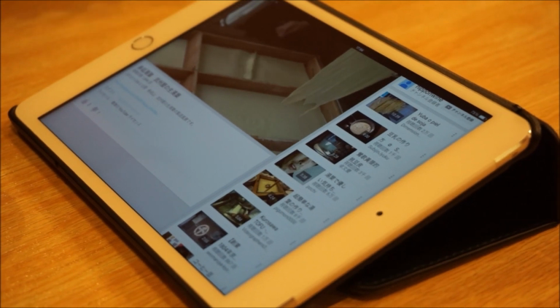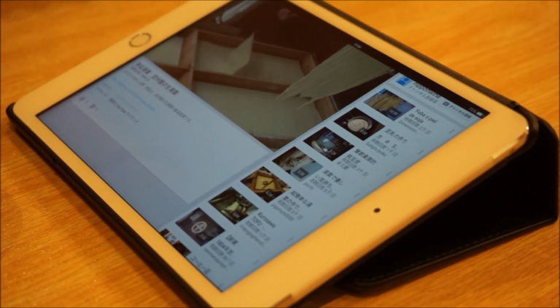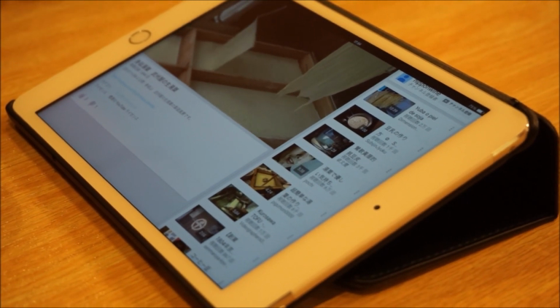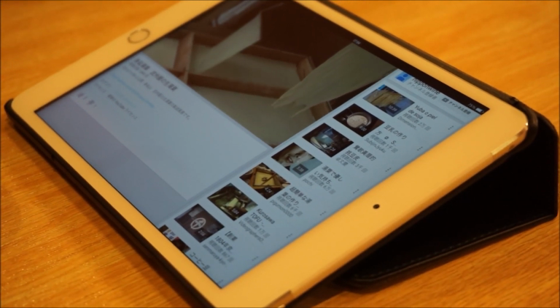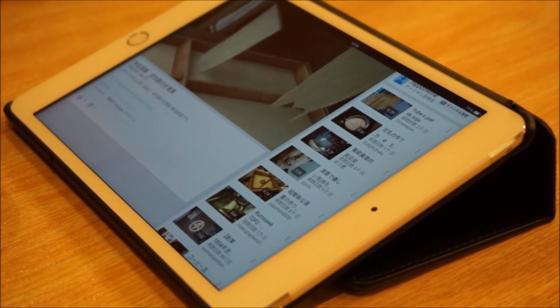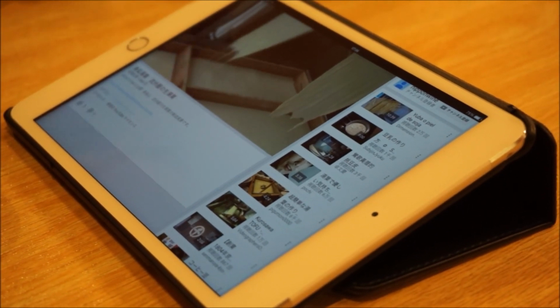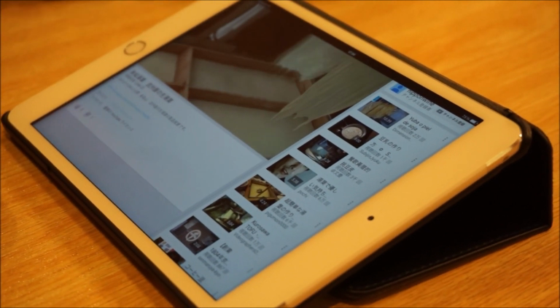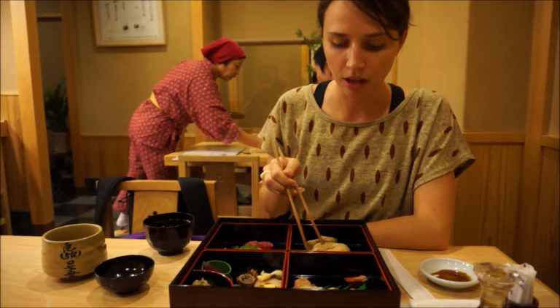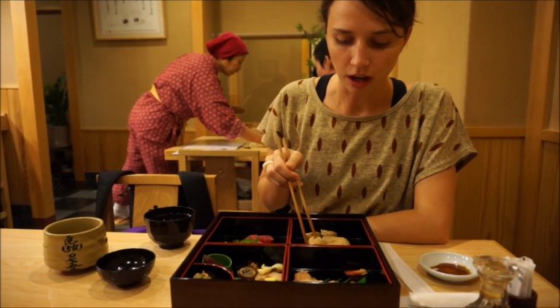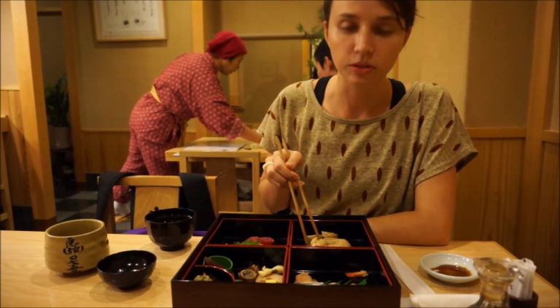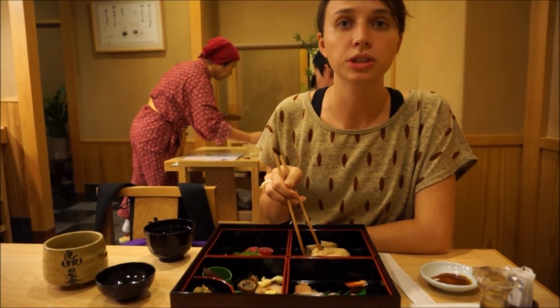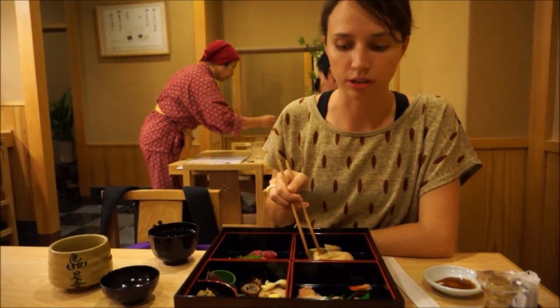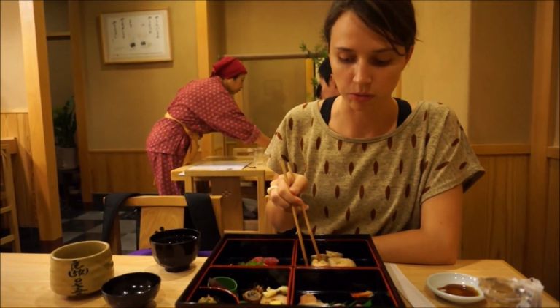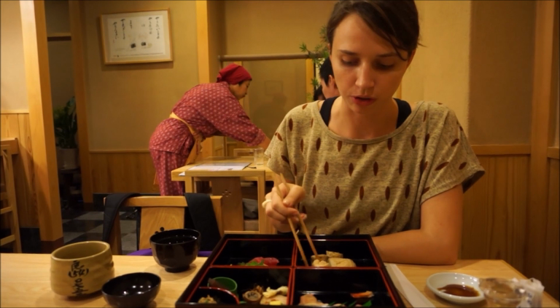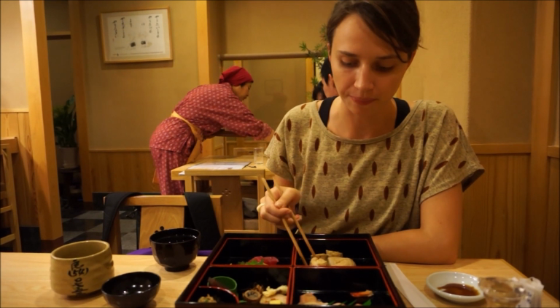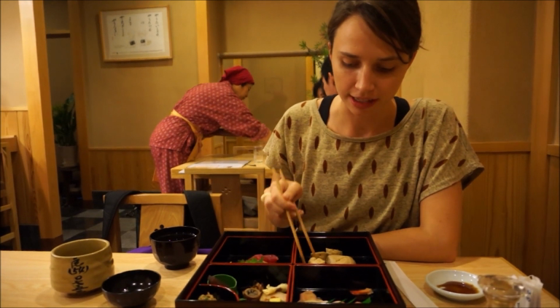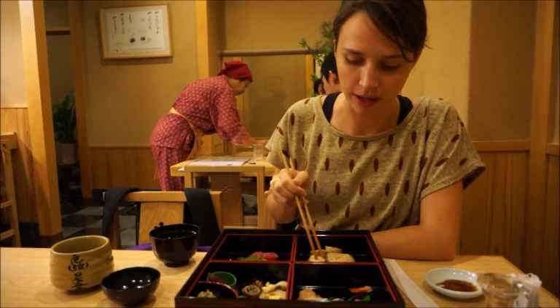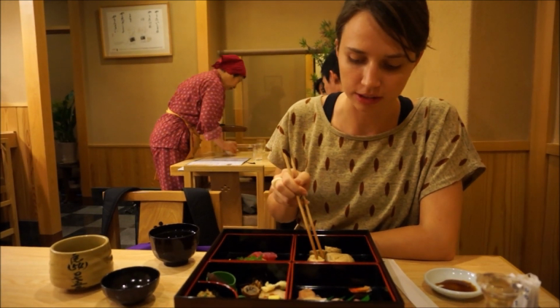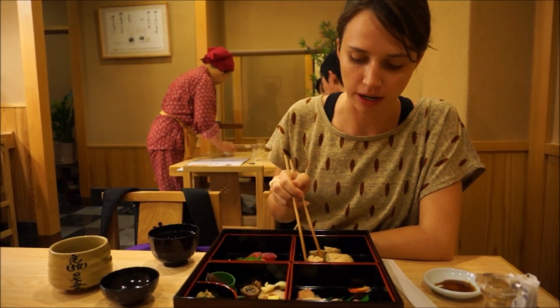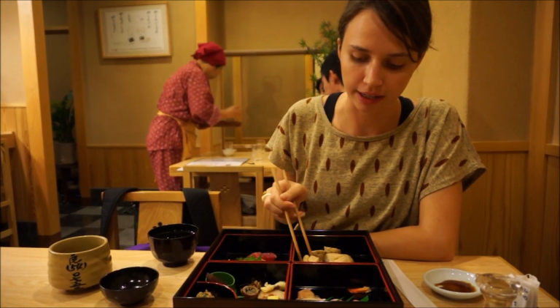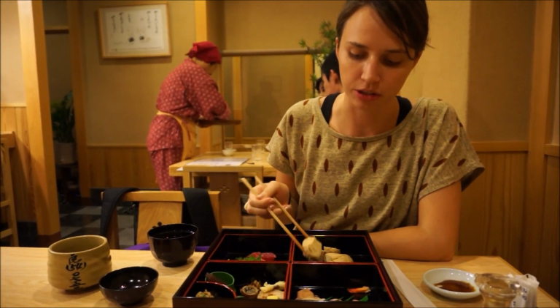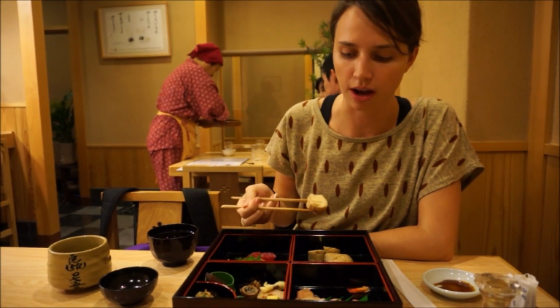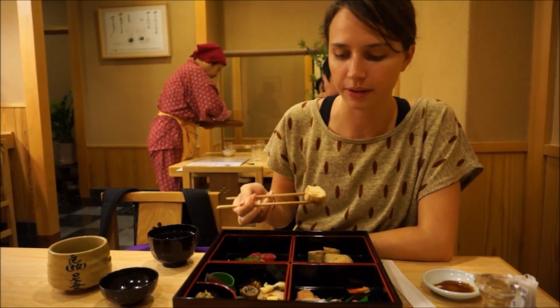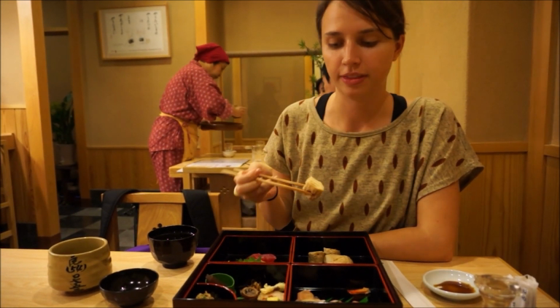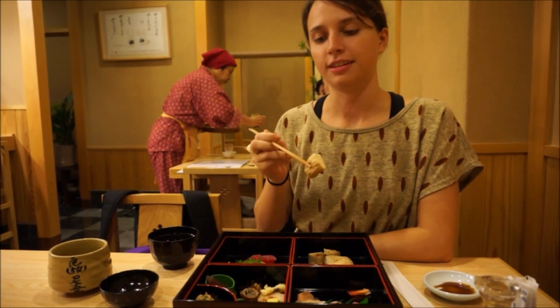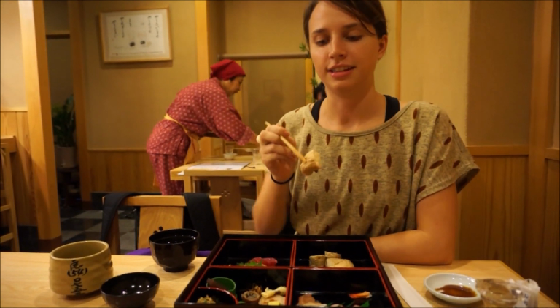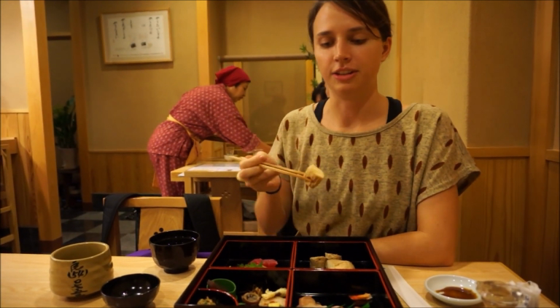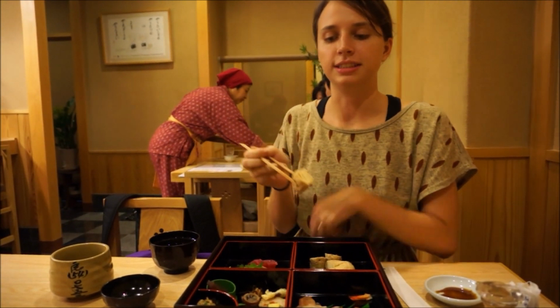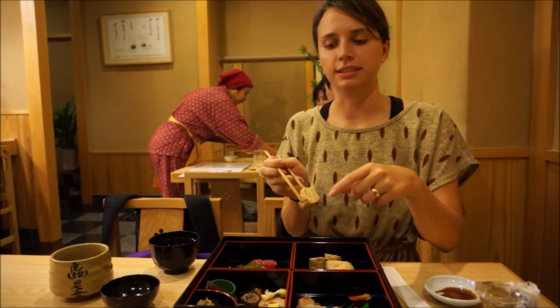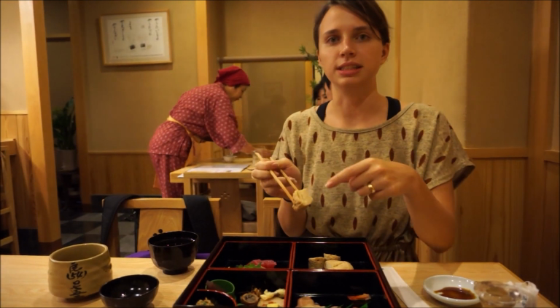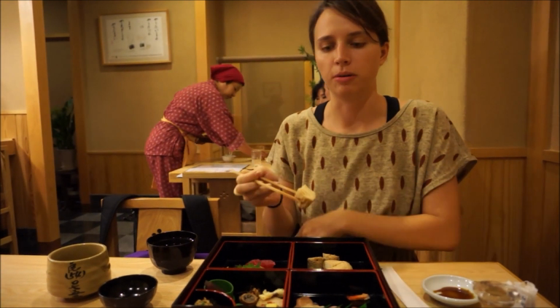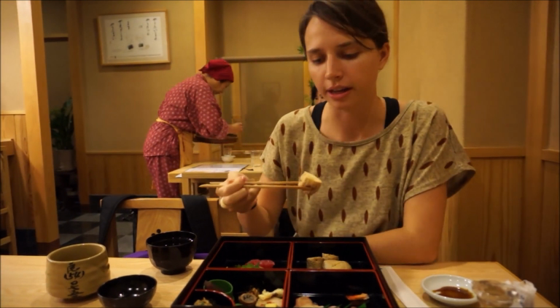It's pretty cool, isn't it? This restaurant is famous for the yuba as well, so I am going to try it. You can see it's just layer from layer.